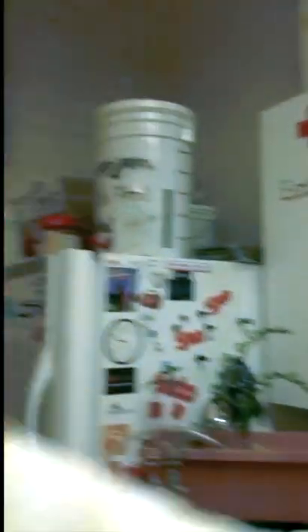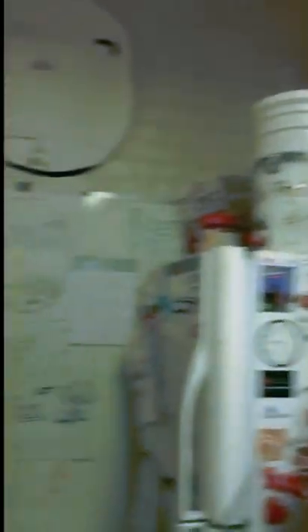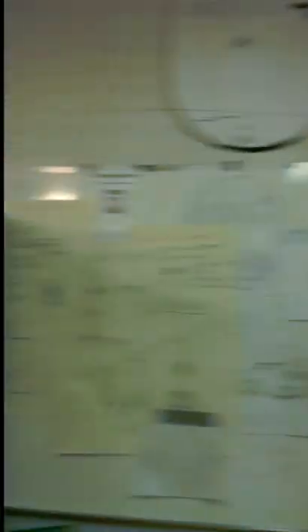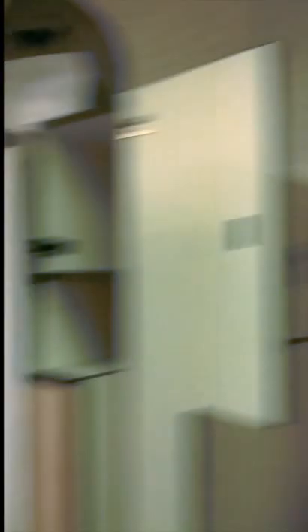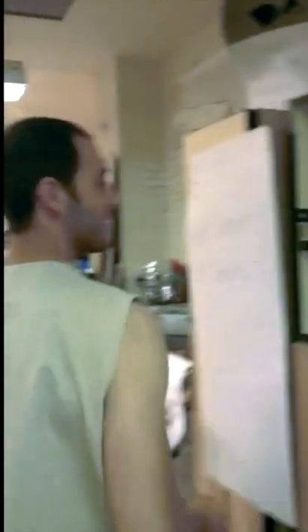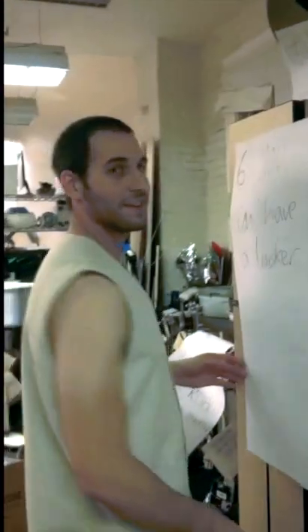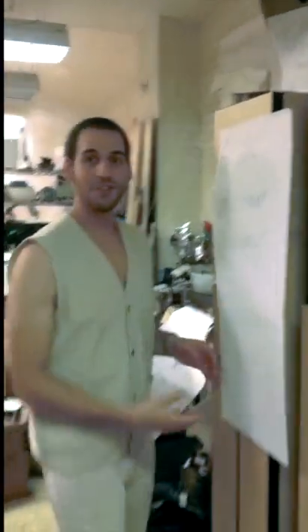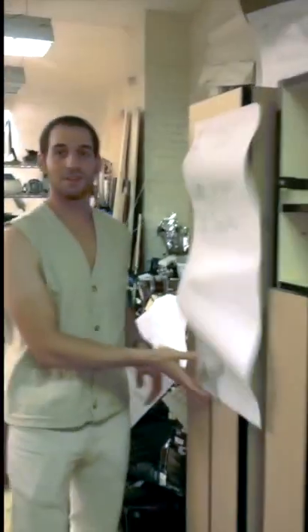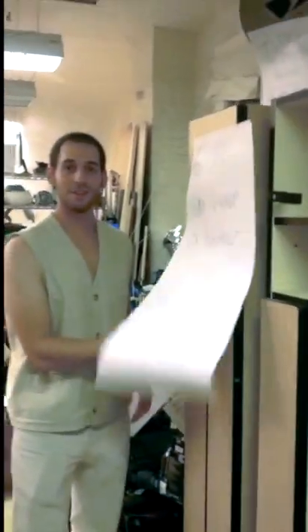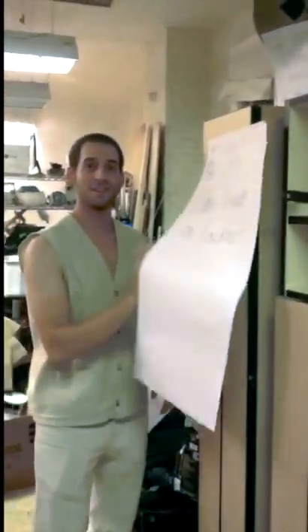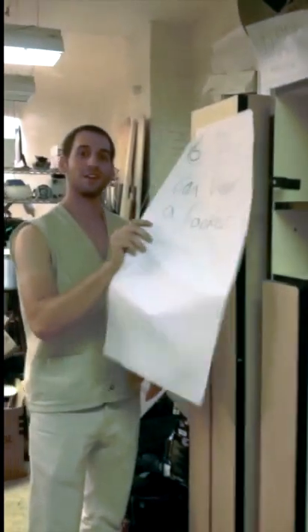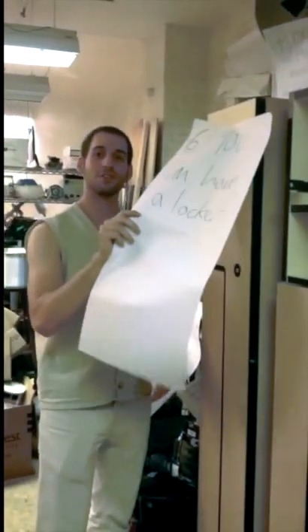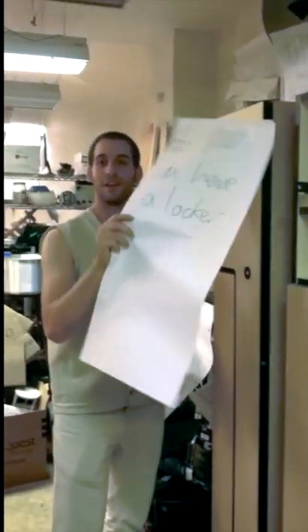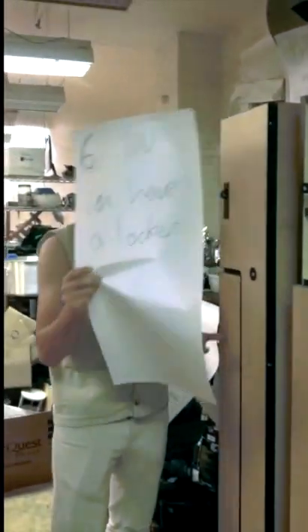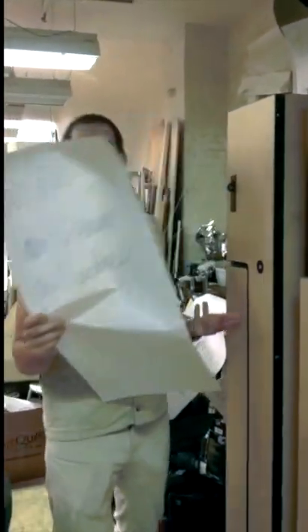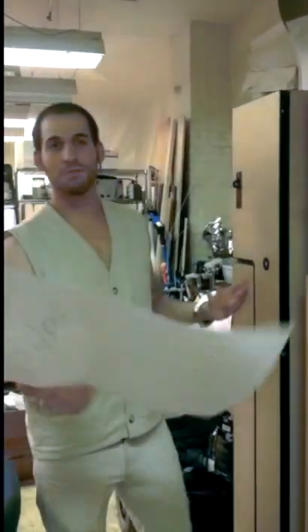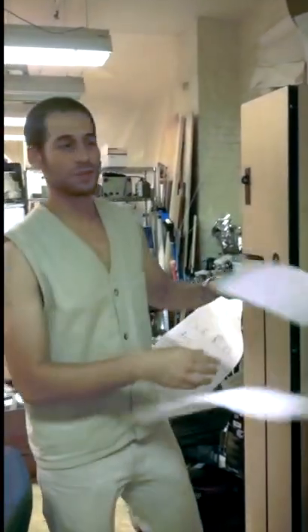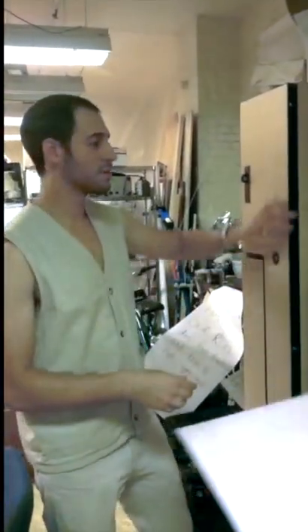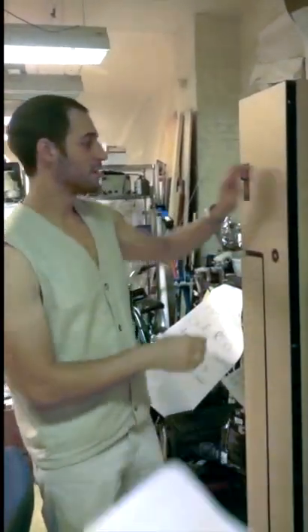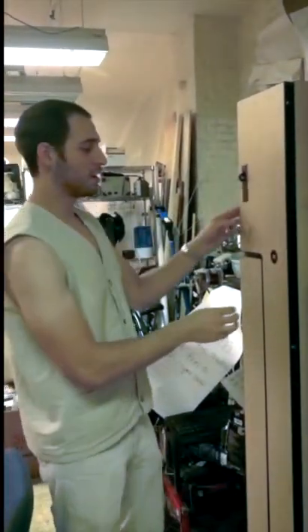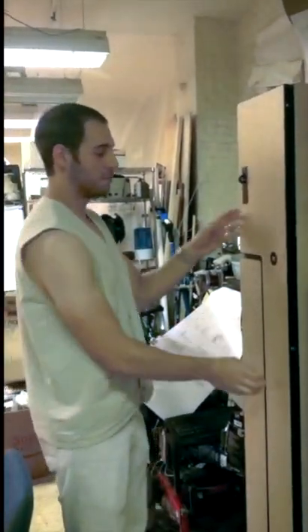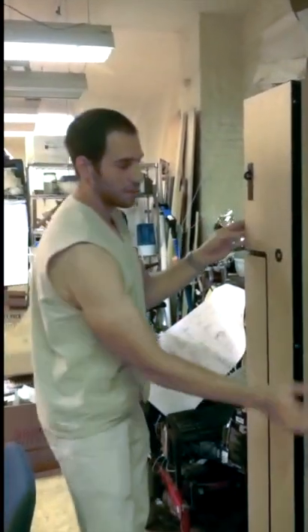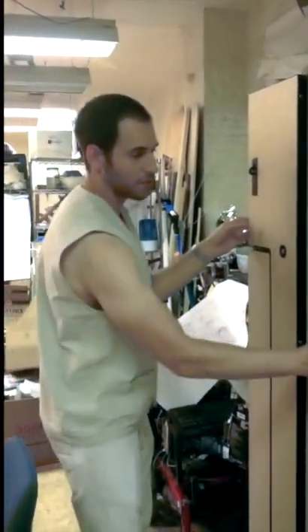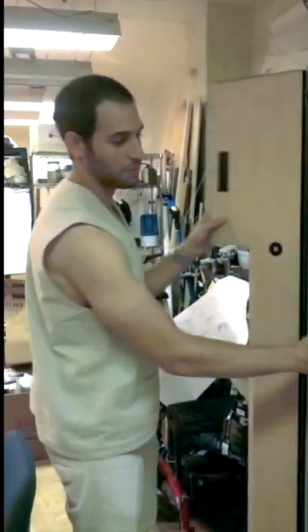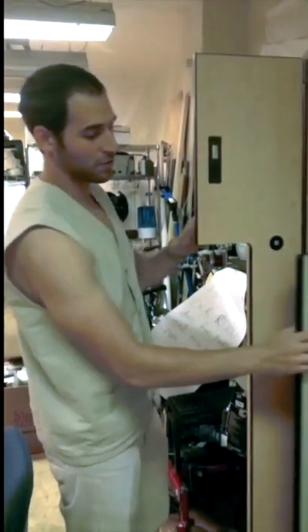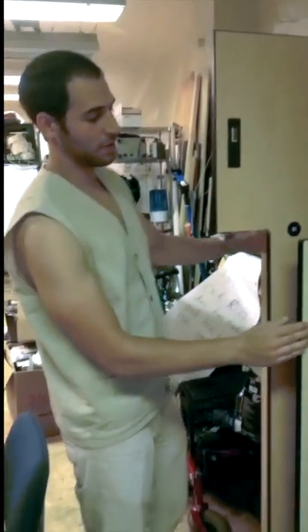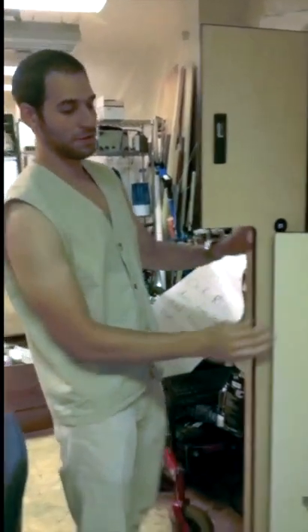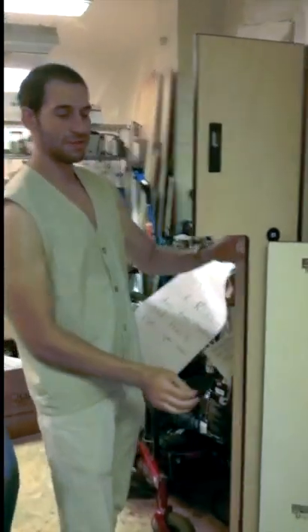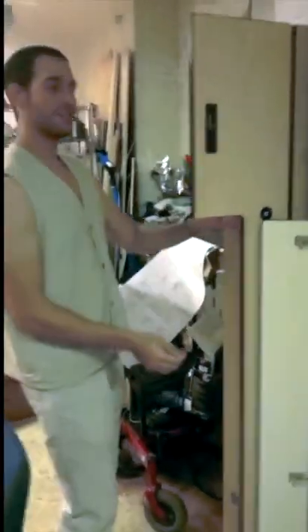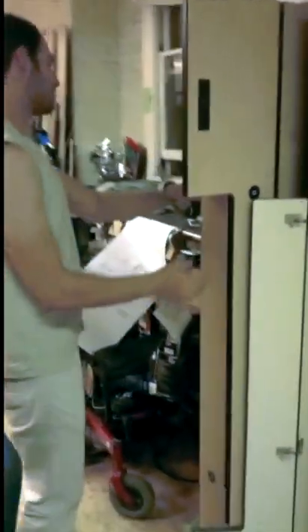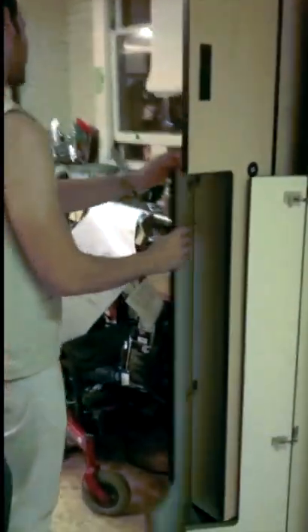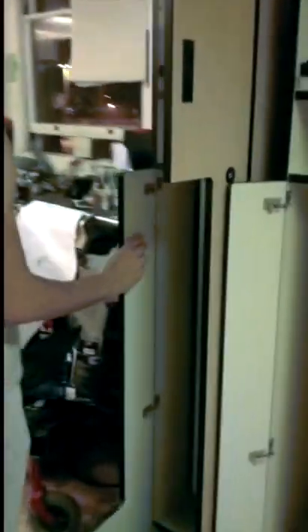Number six: you can have a locker. You want some personal space? Lock it up in these odd-shaped lockers that we've got.